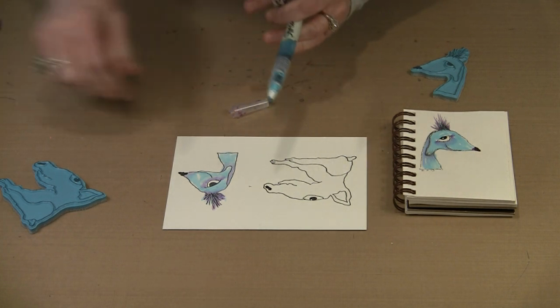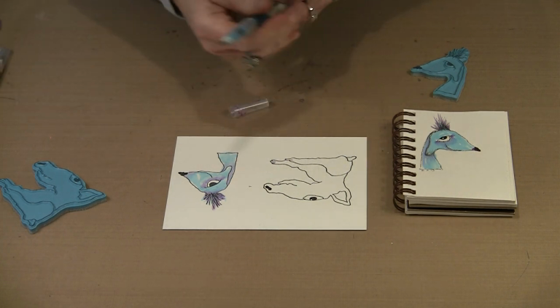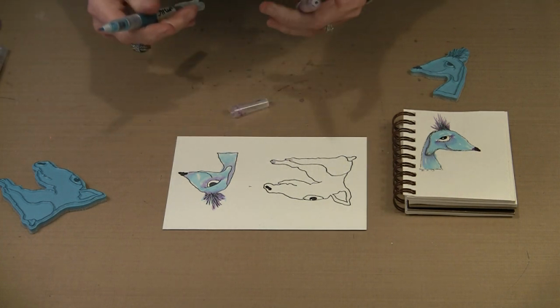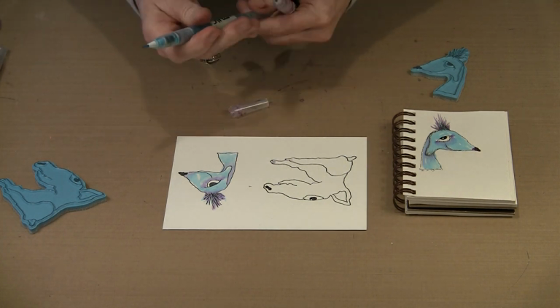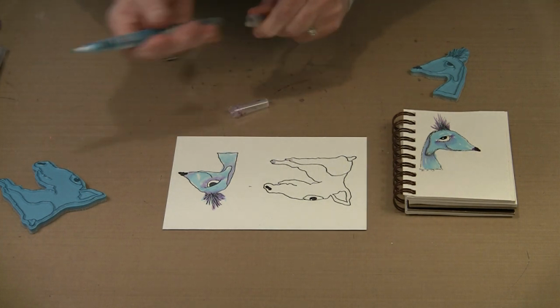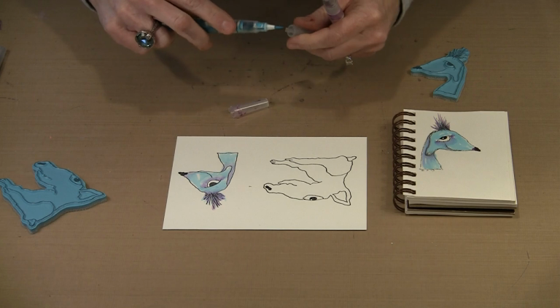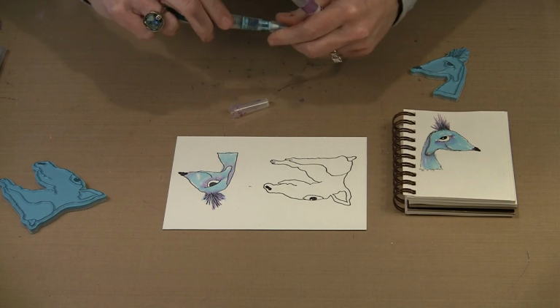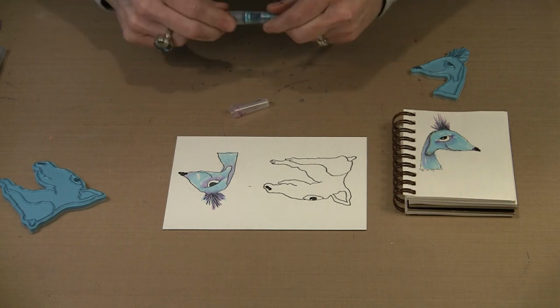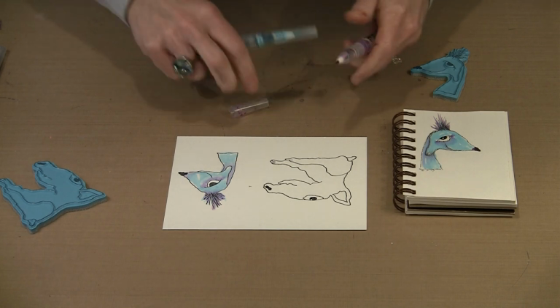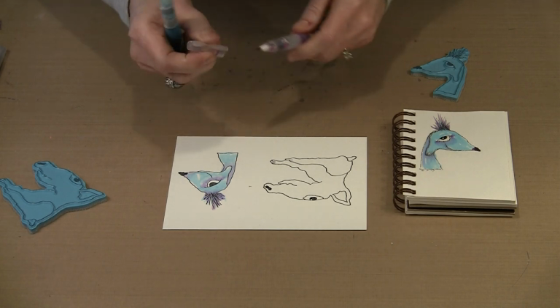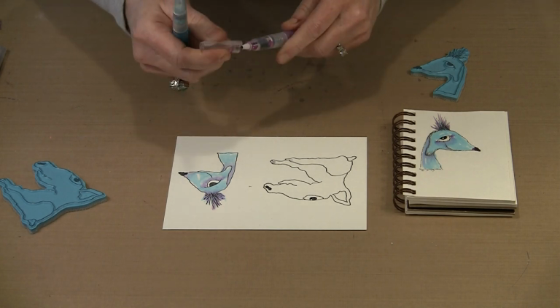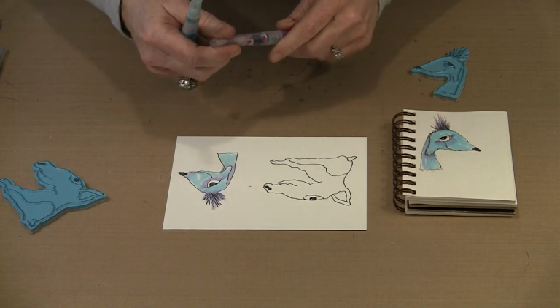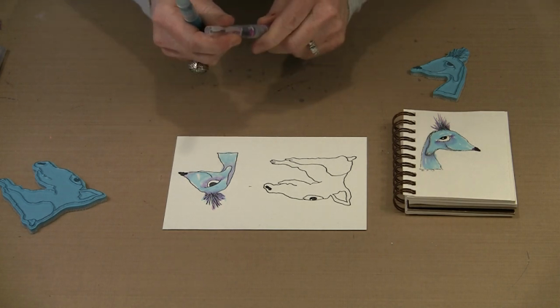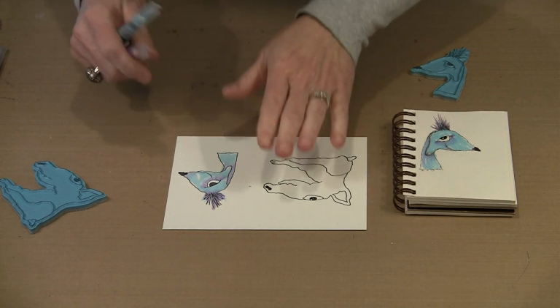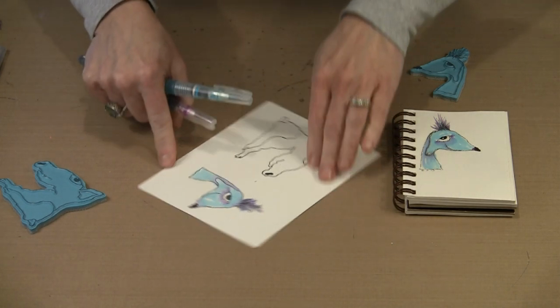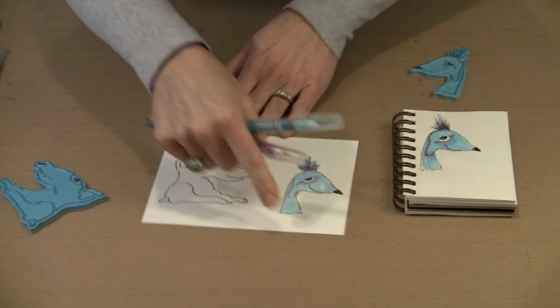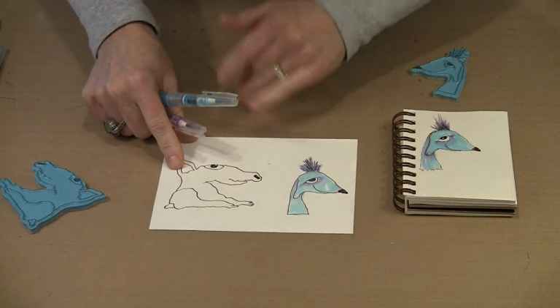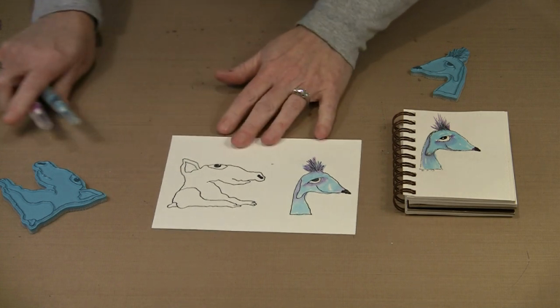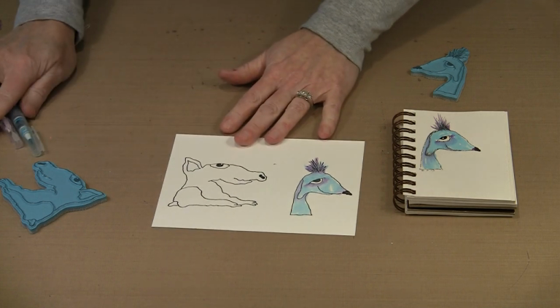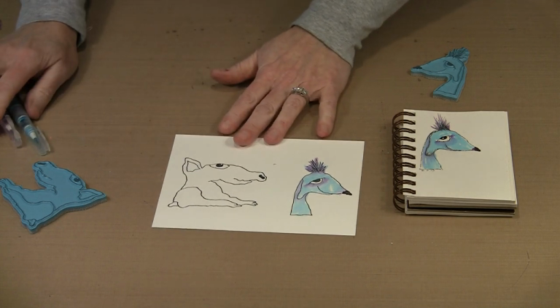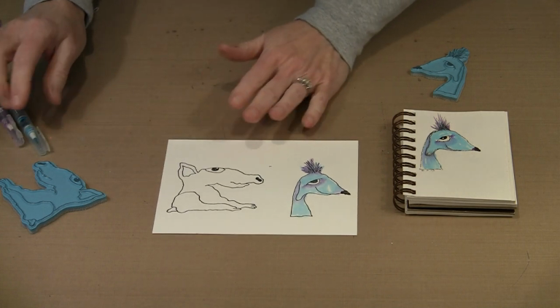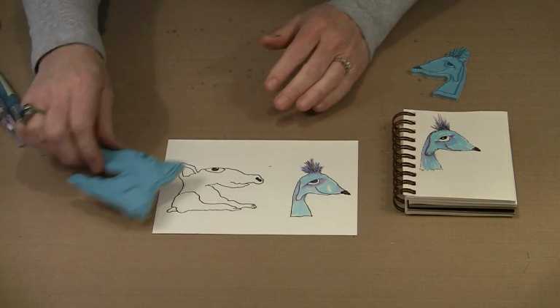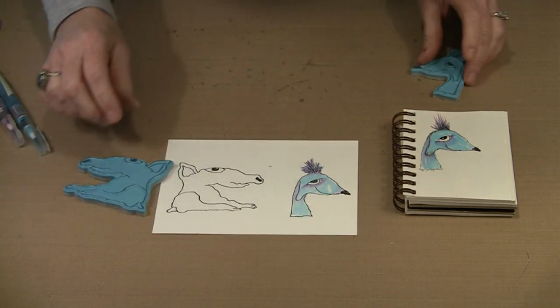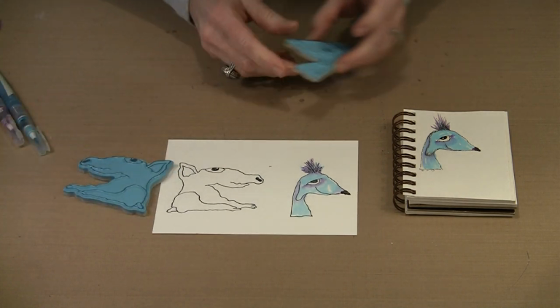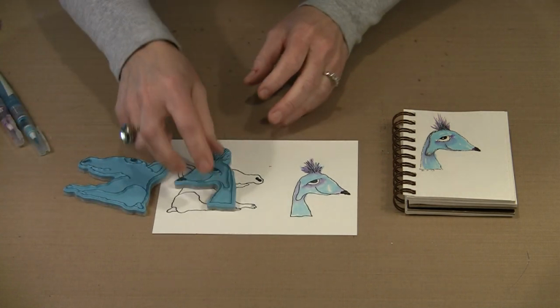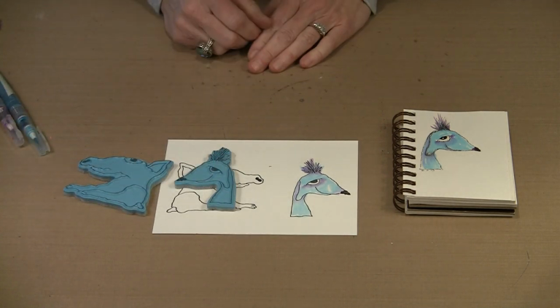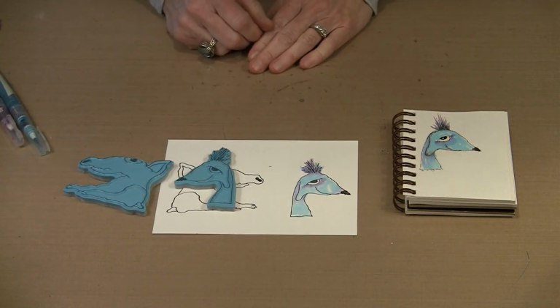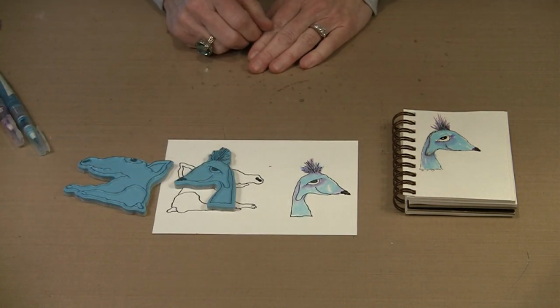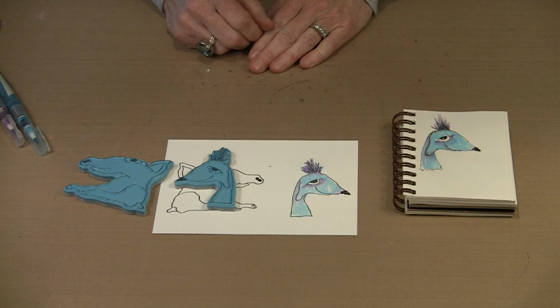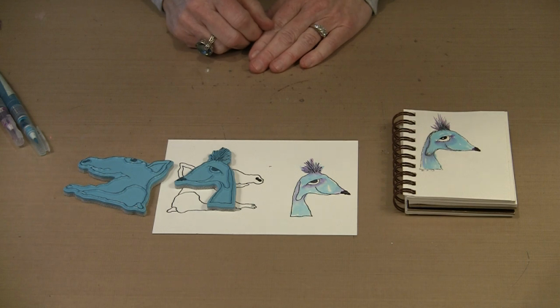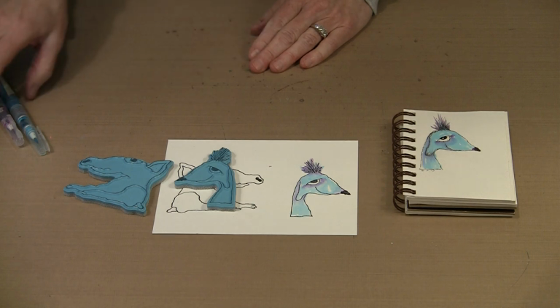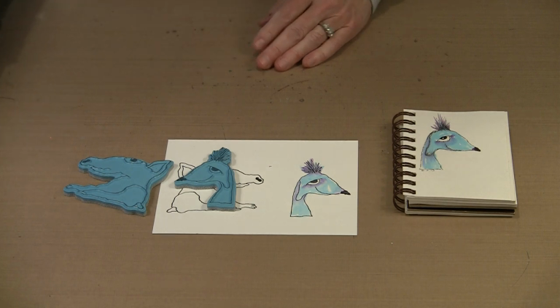Ty is a different story because I did him with colored pencils — I'm not even going to try to show you that today. But the point is that you have the stamps, and it's up to you to decide how you want to go ahead and embellish them.